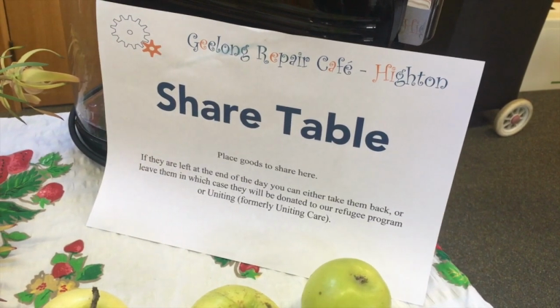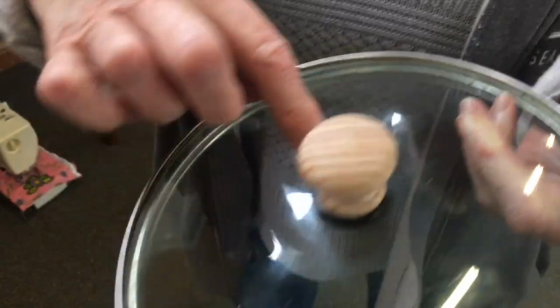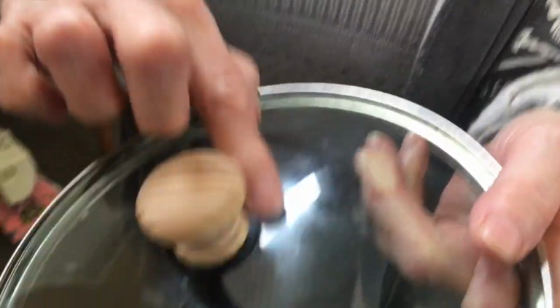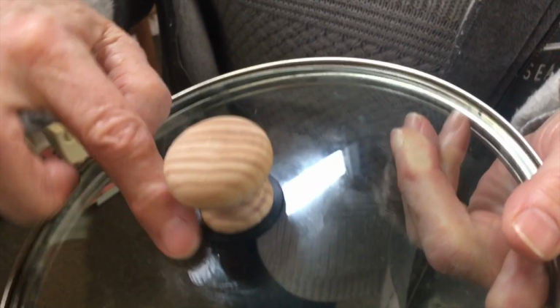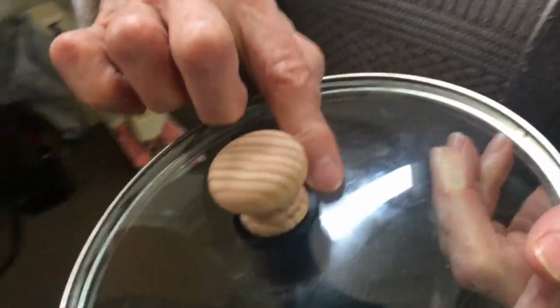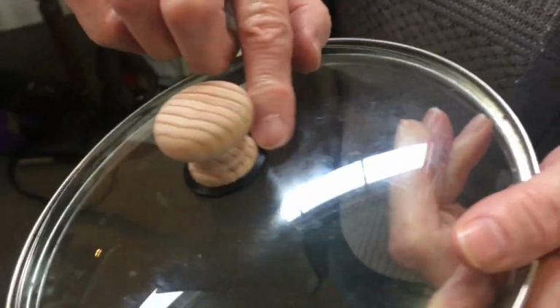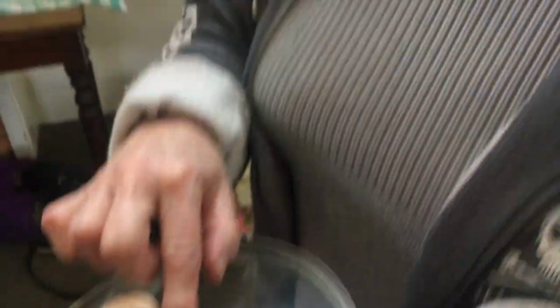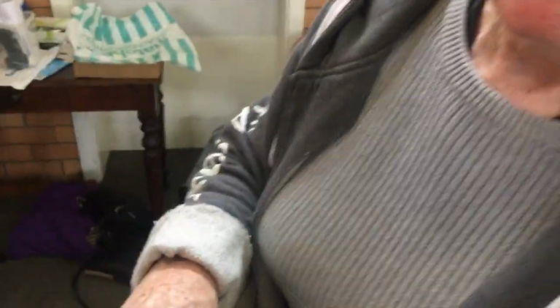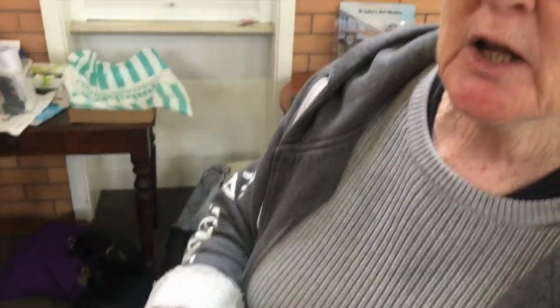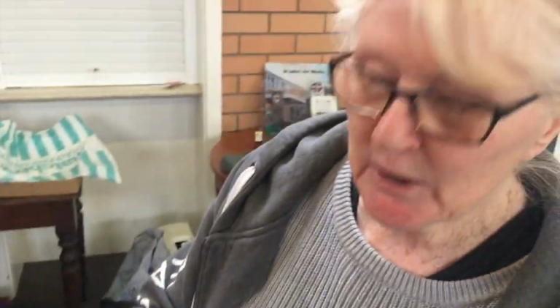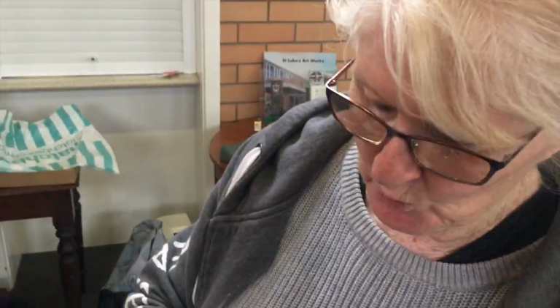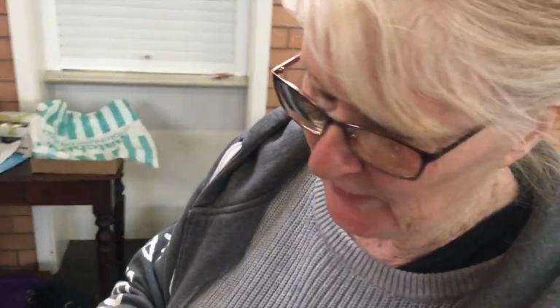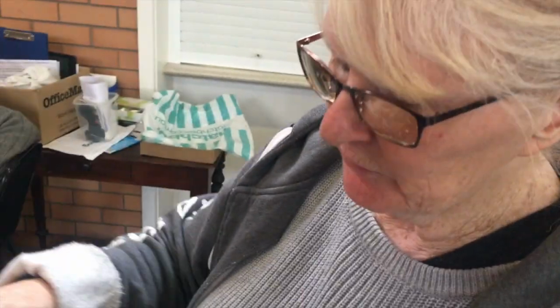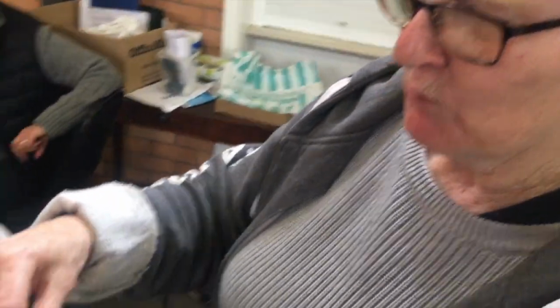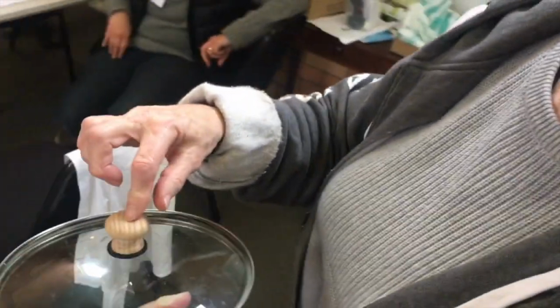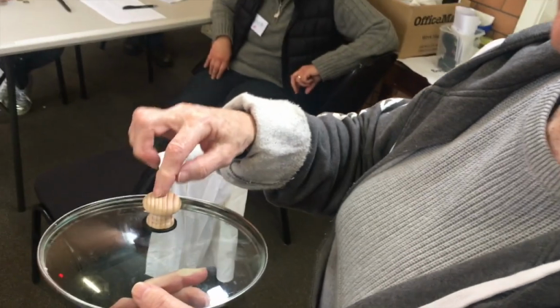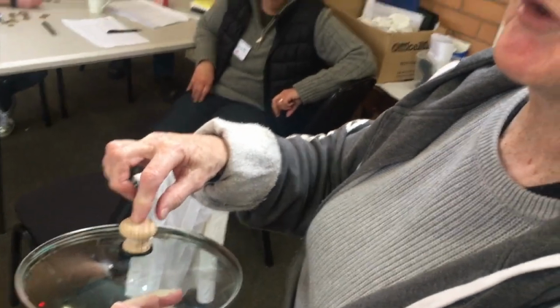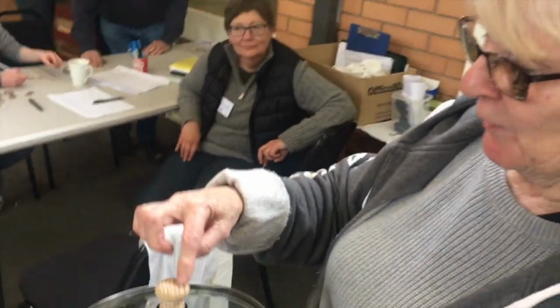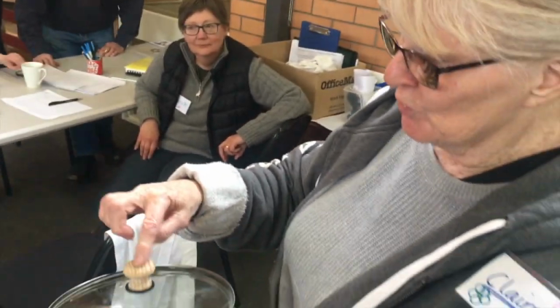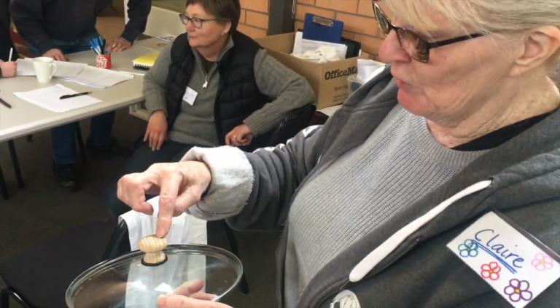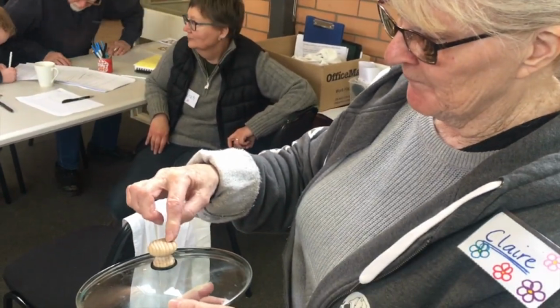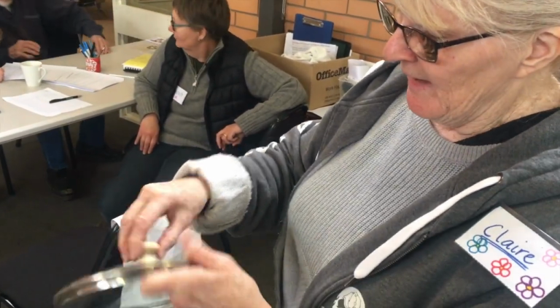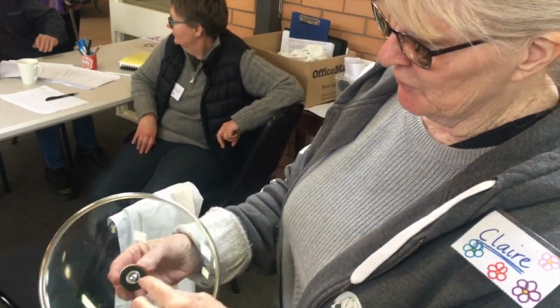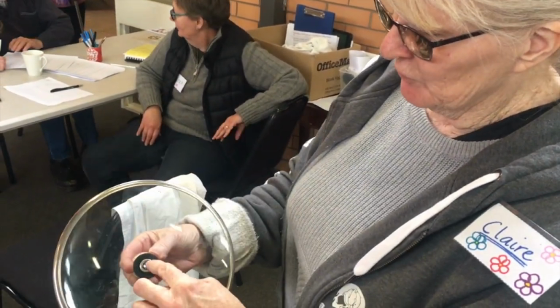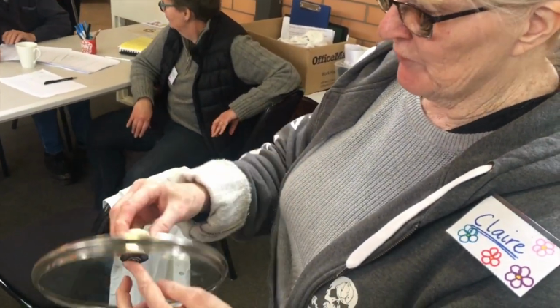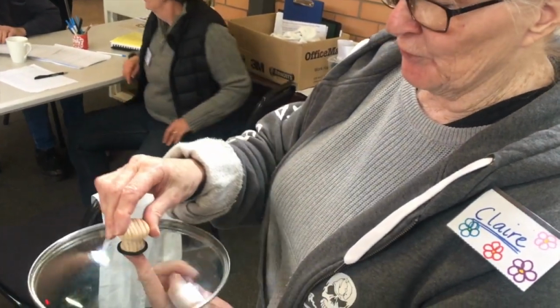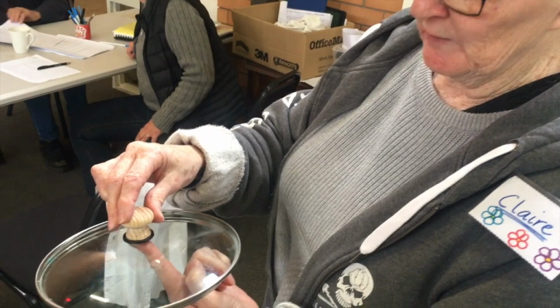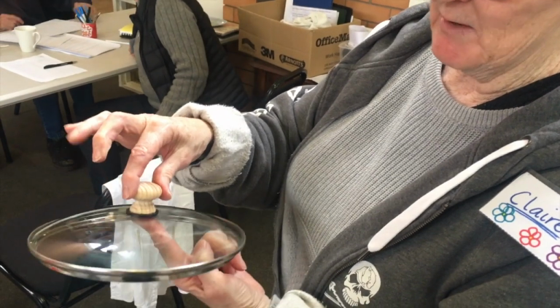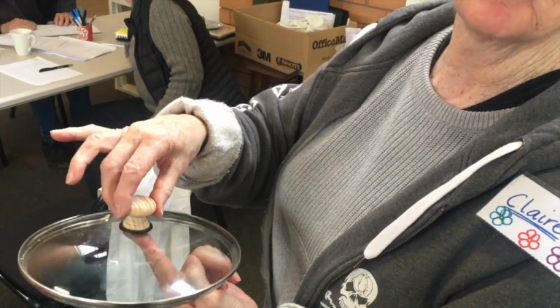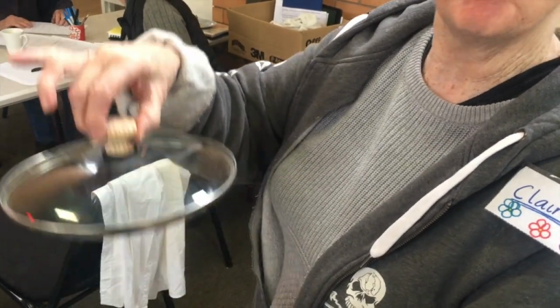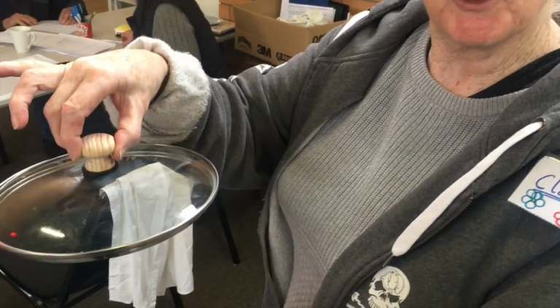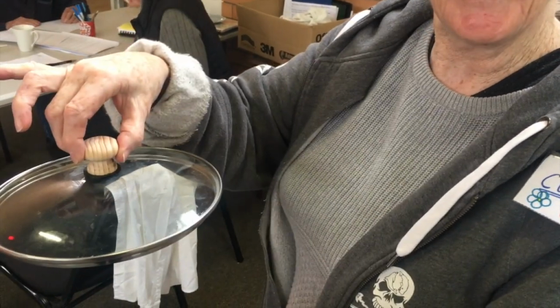The plastic knob broke and split. We tried gluing it but it wouldn't stay, so I went to Bunnings and bought a drawer knob and screwed that through — and that did it, so I've got my pot lid back again.